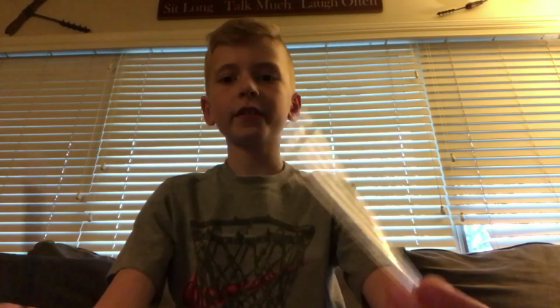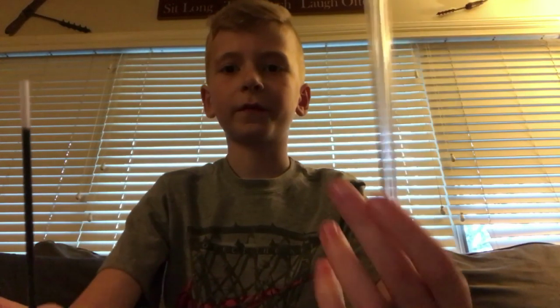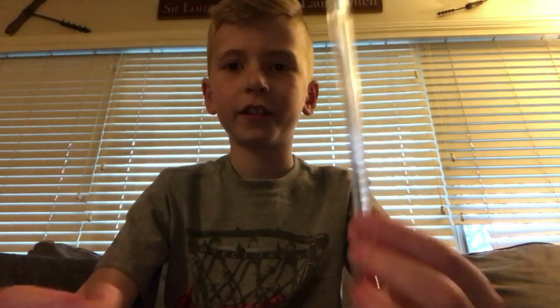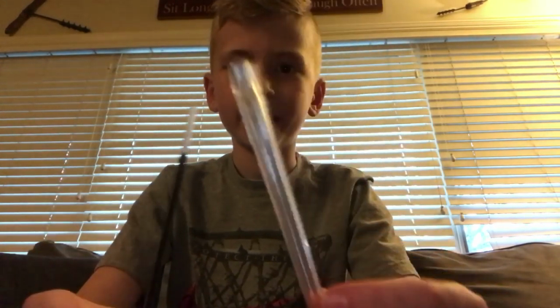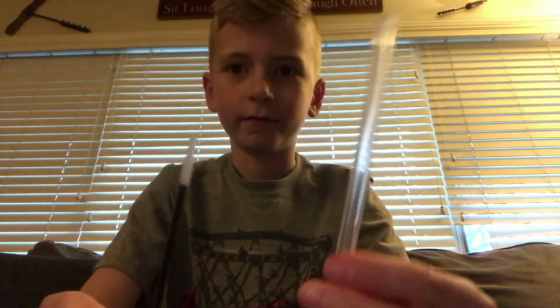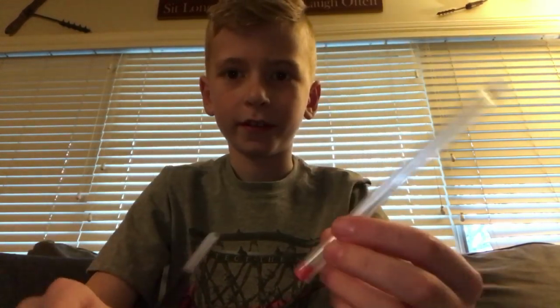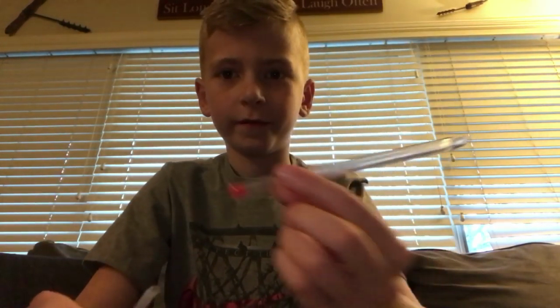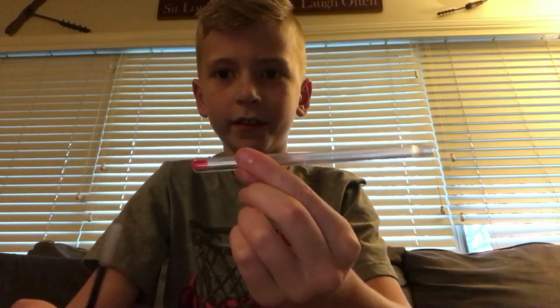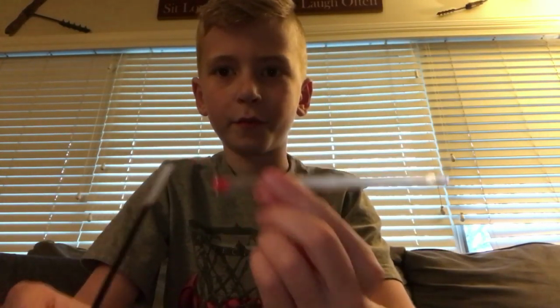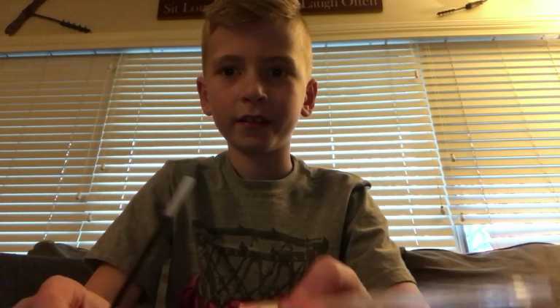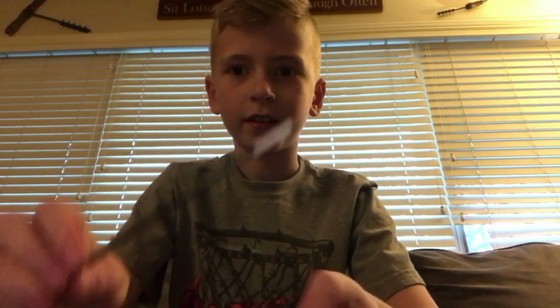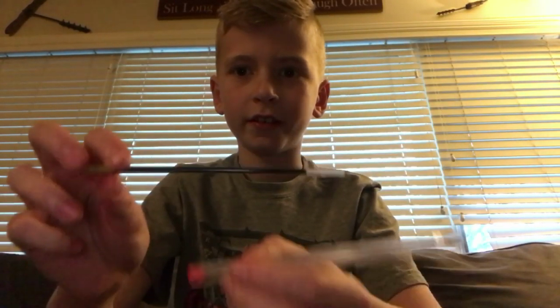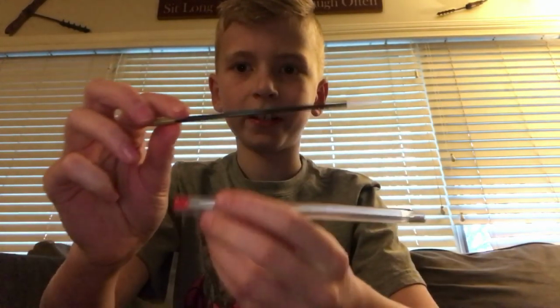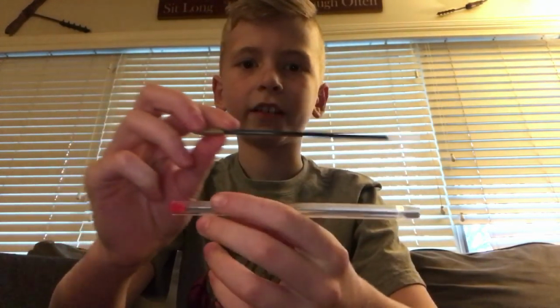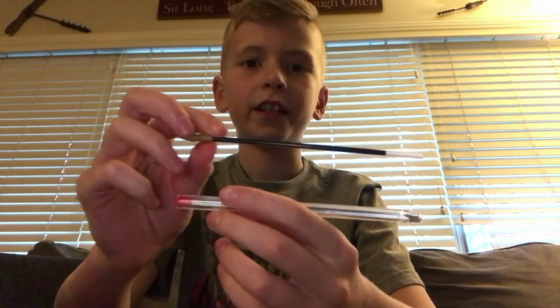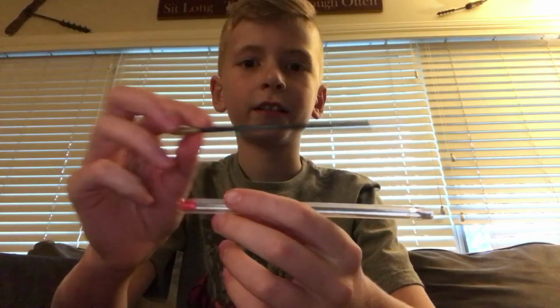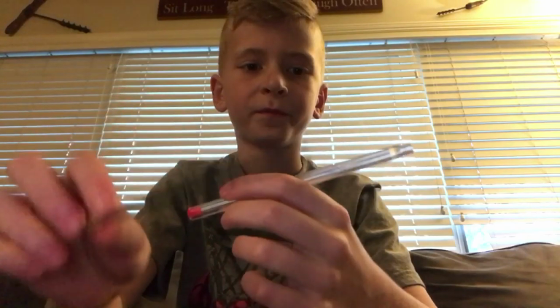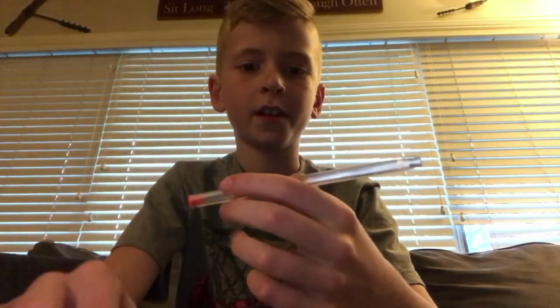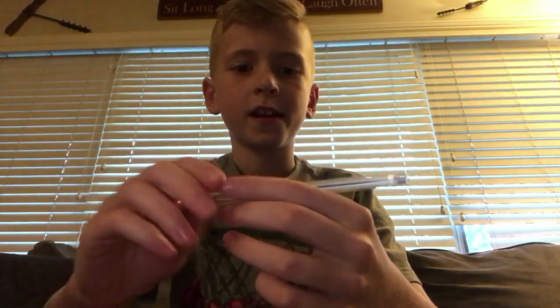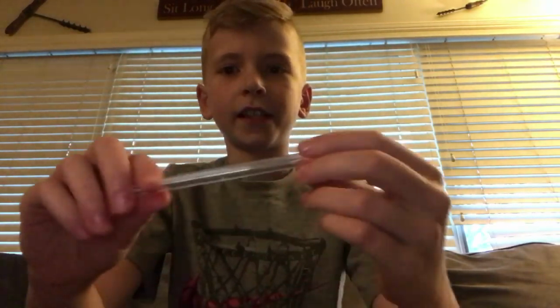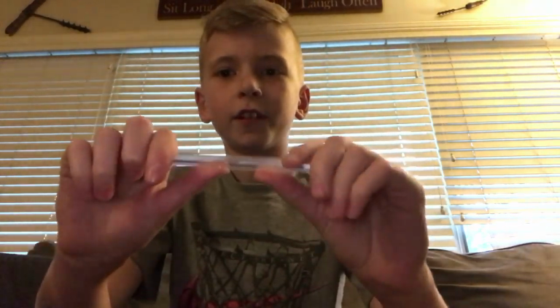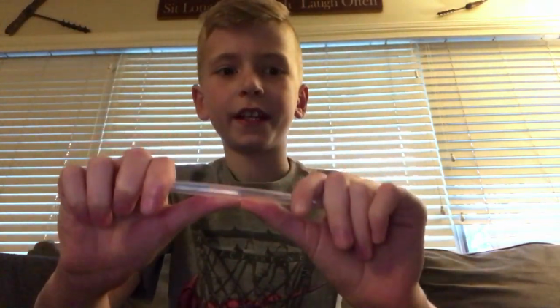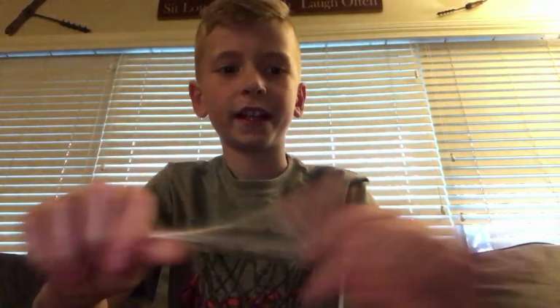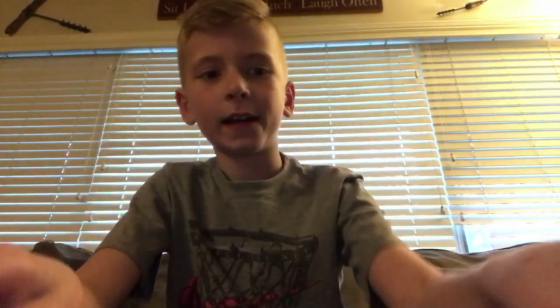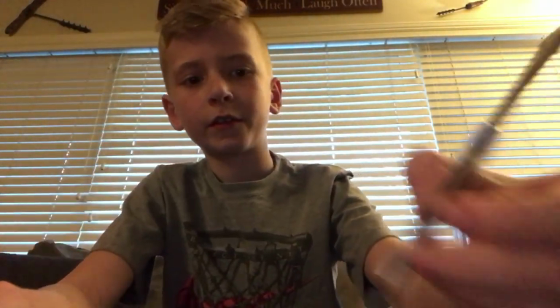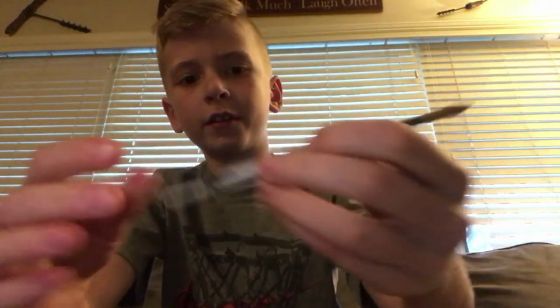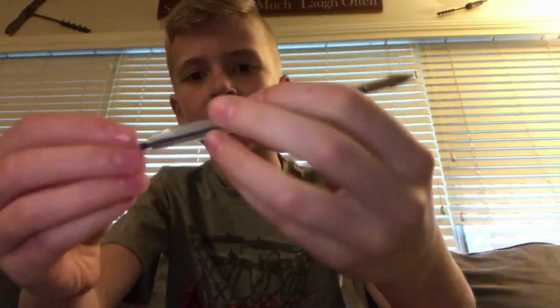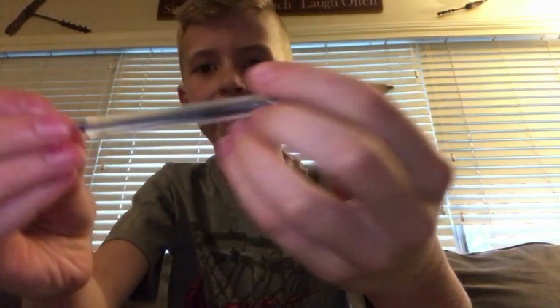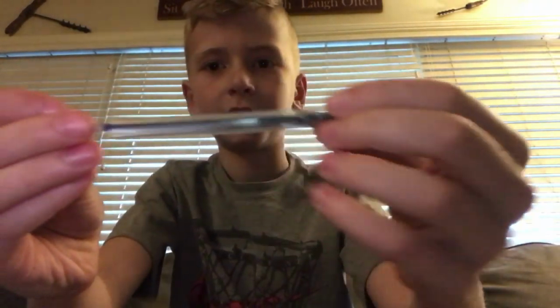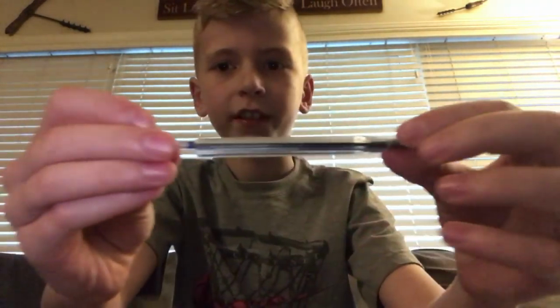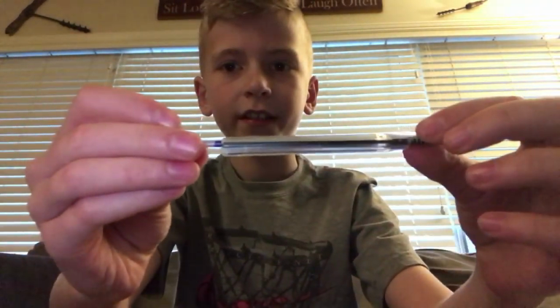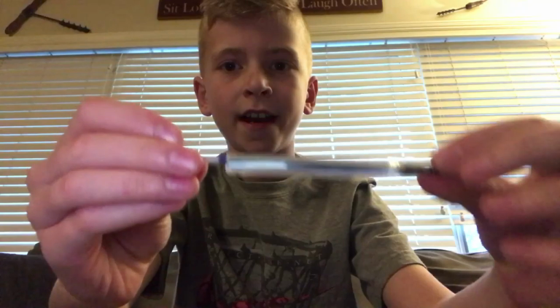First you need one of these pens, and you need to take out the ink. And then you want to break it in half, so that it looks like that.